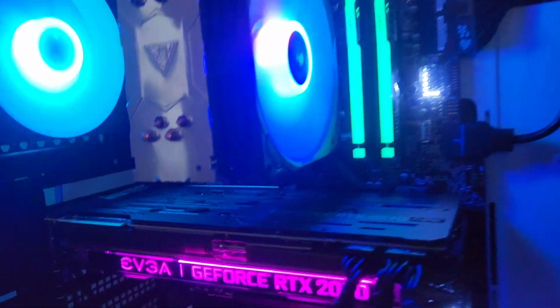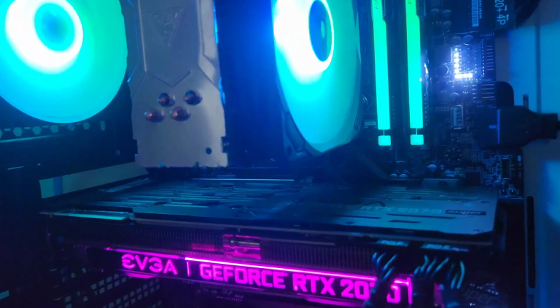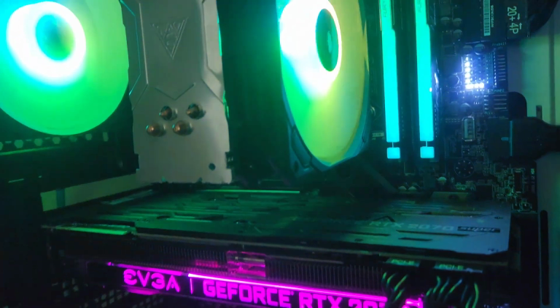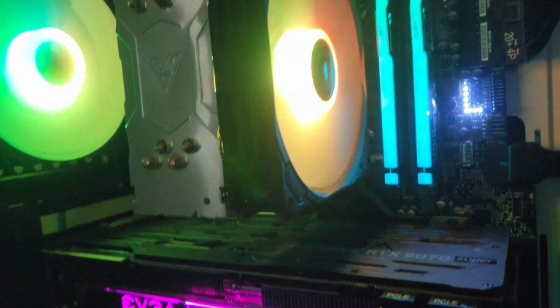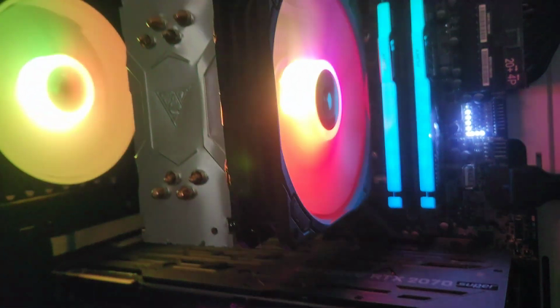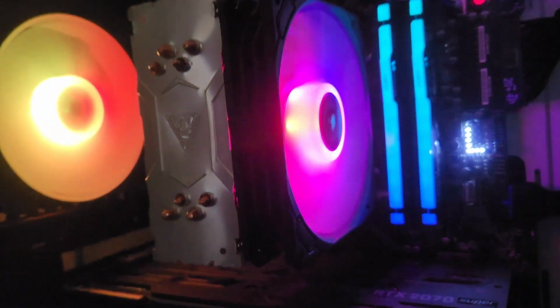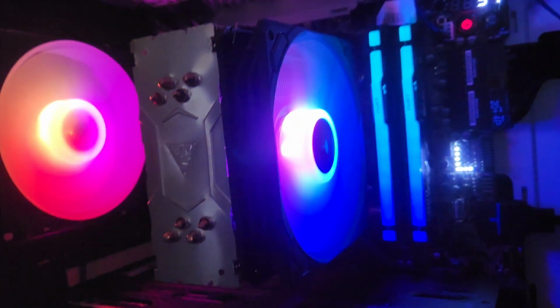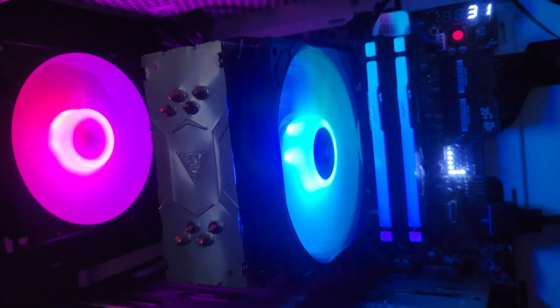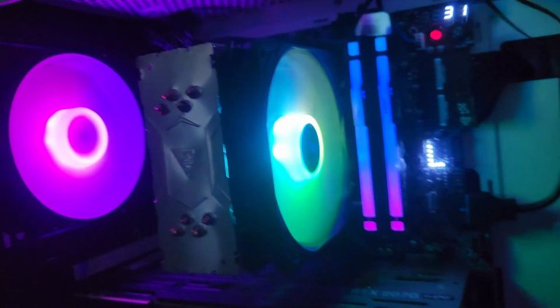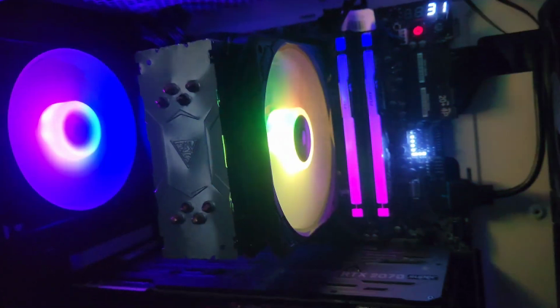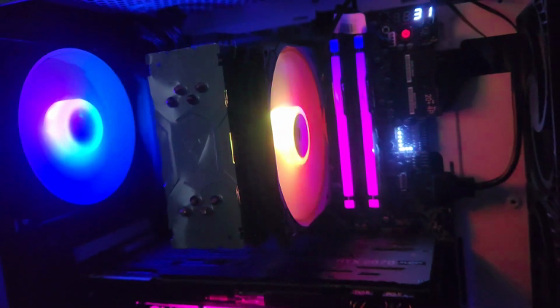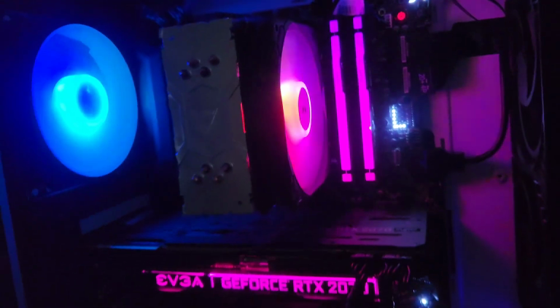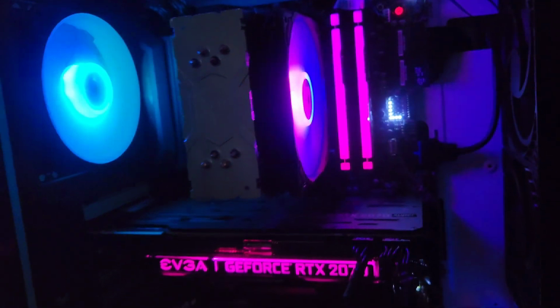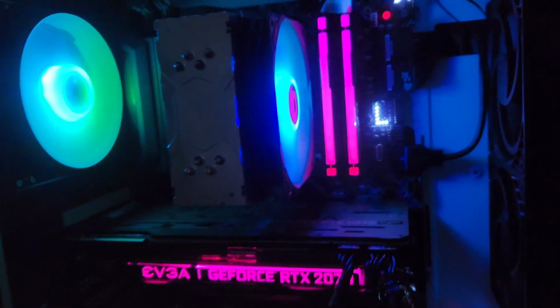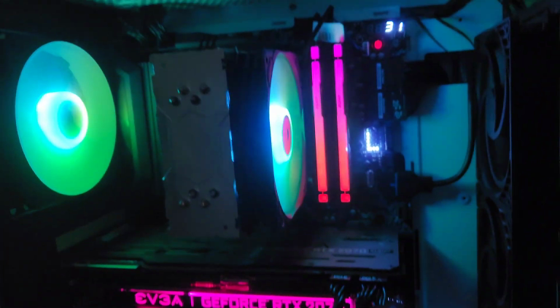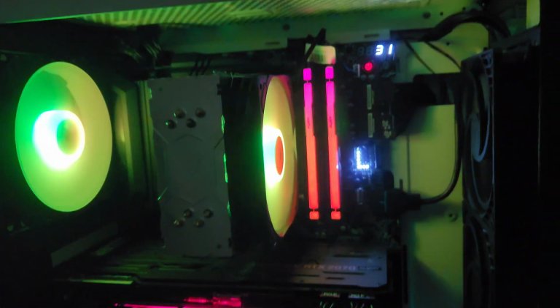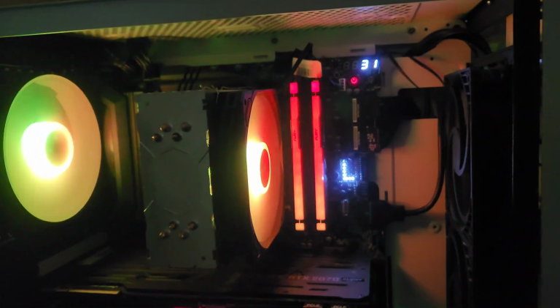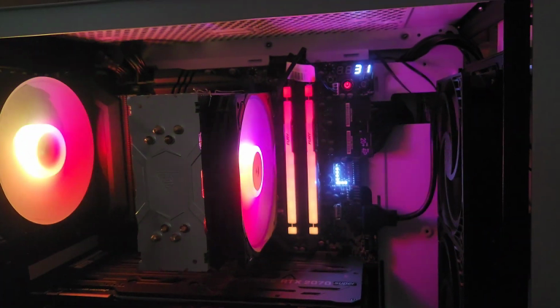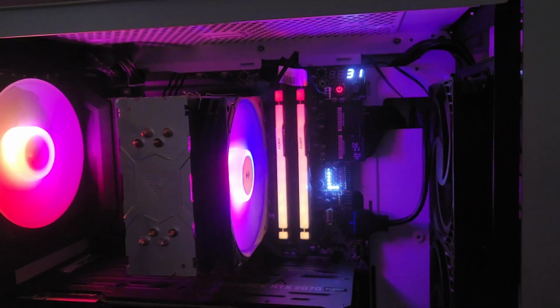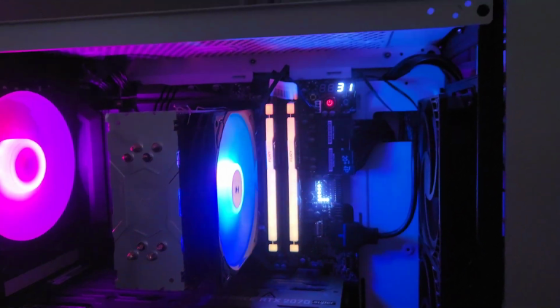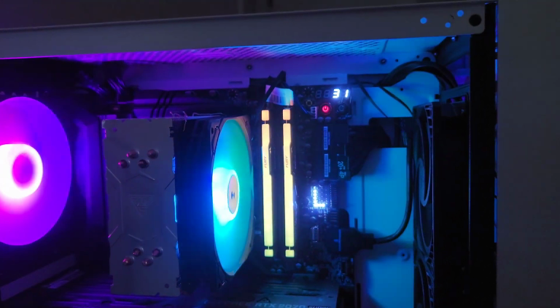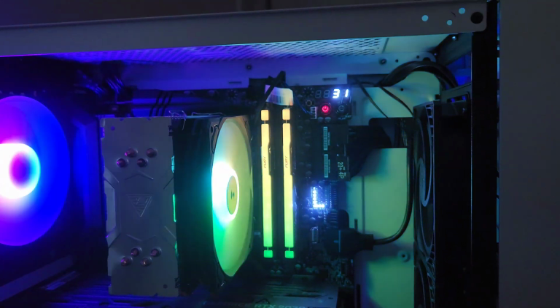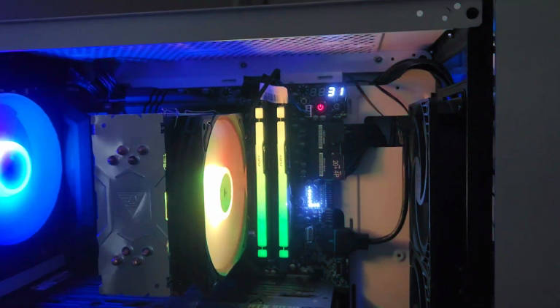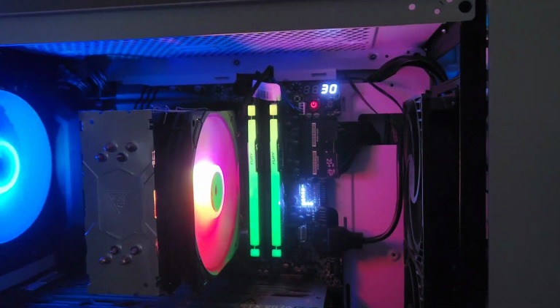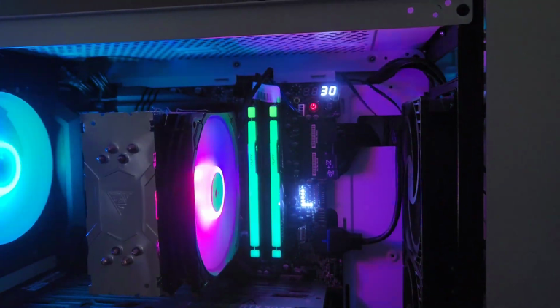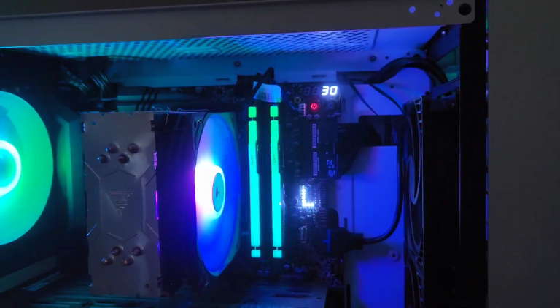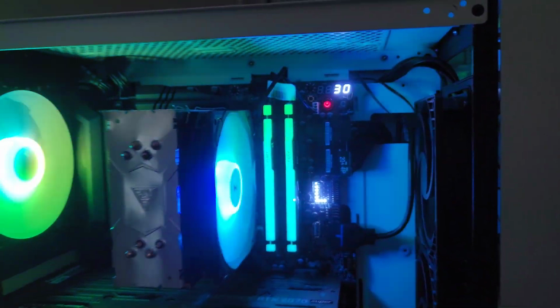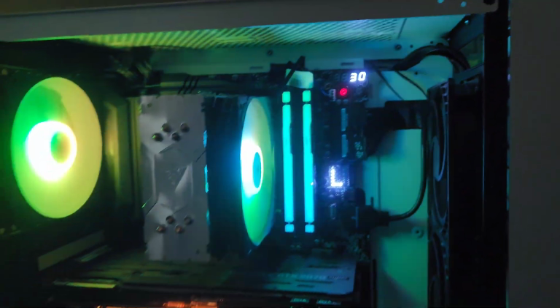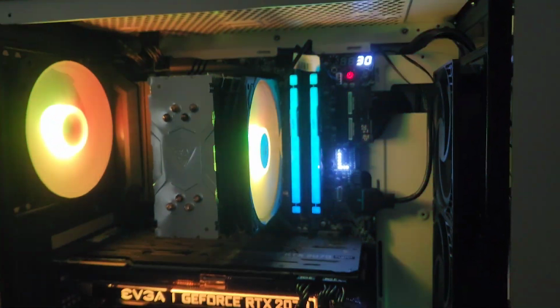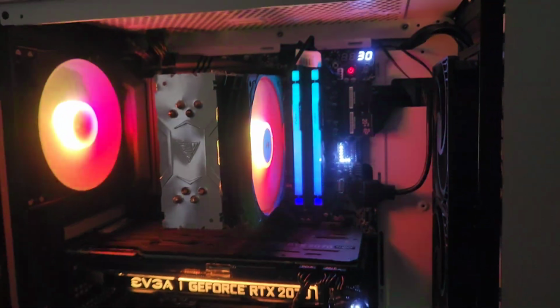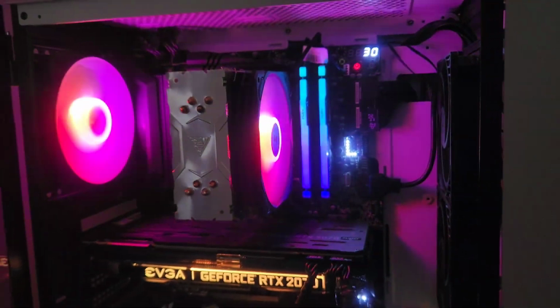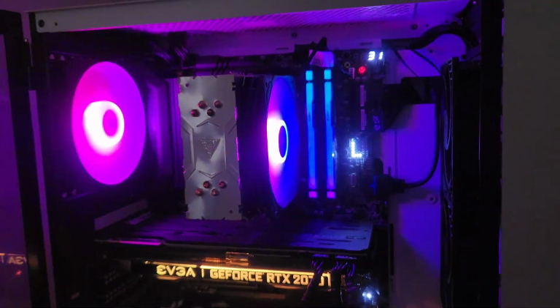This is what the cooler looks like inside your PC. It looks like there's a party inside my PC now. Remember, the RGB increases FPS.